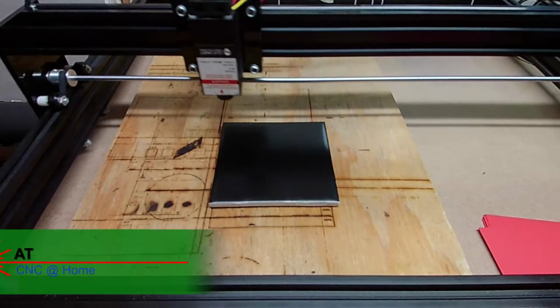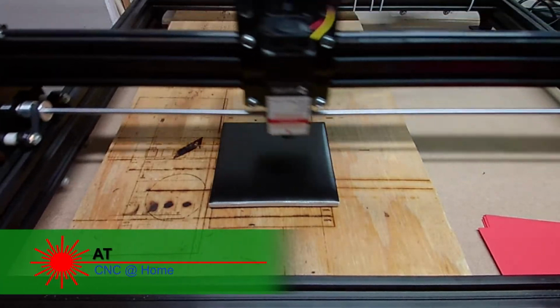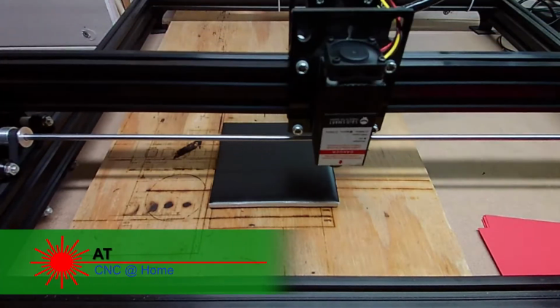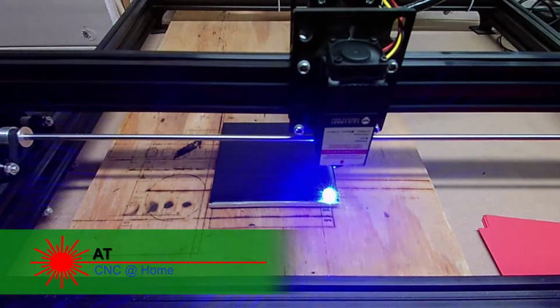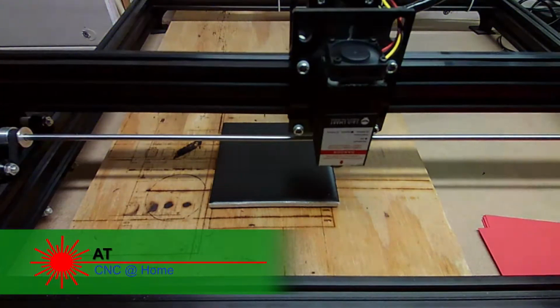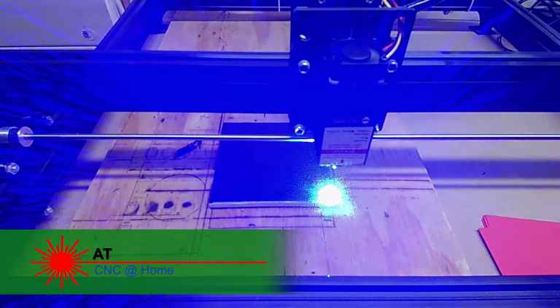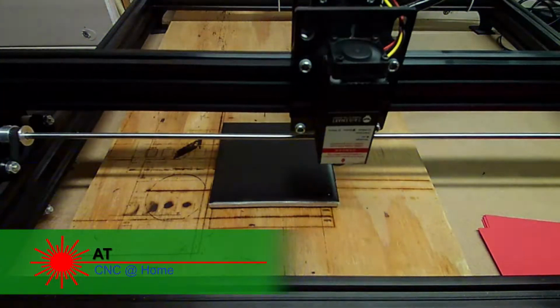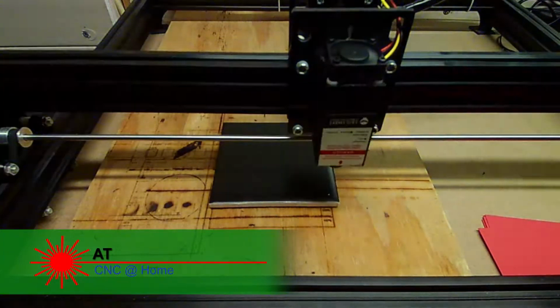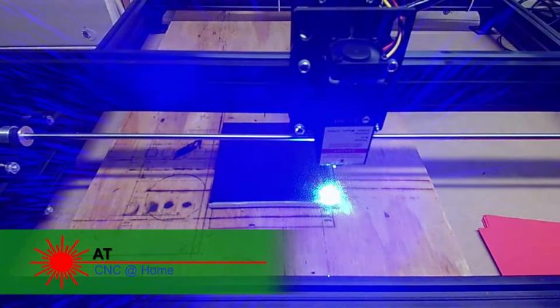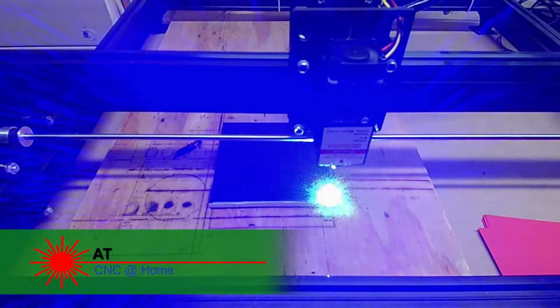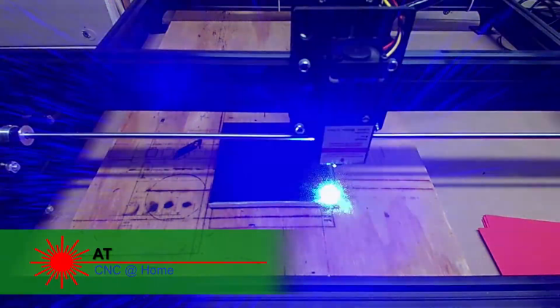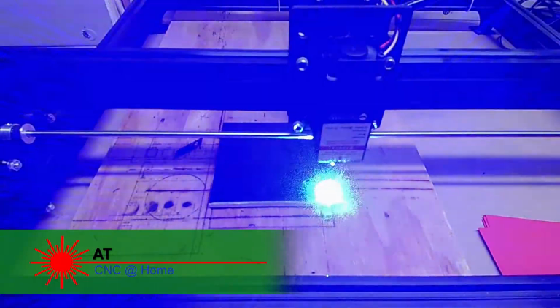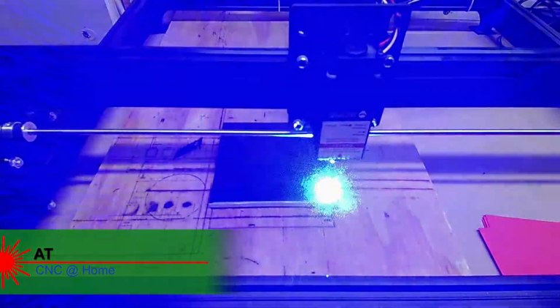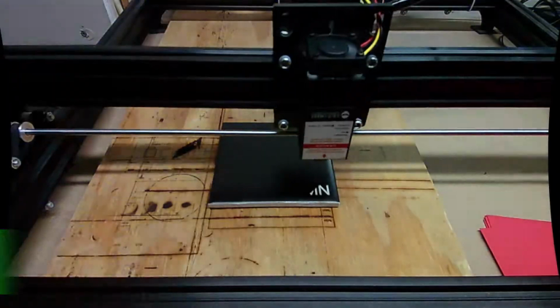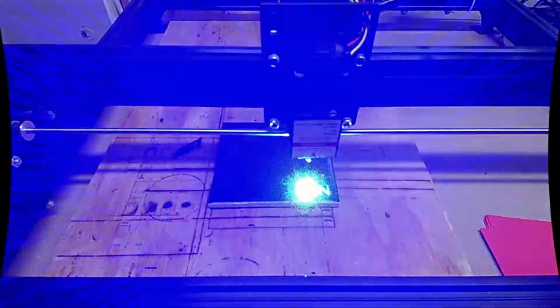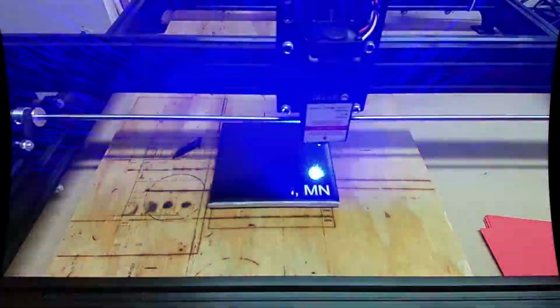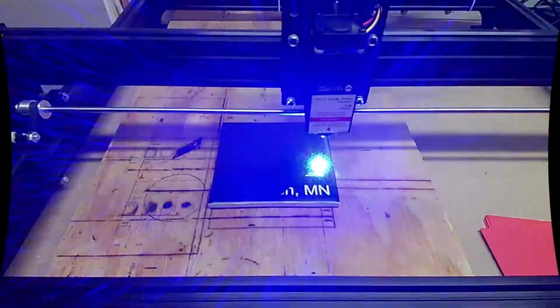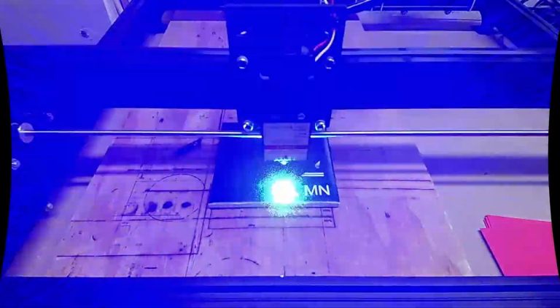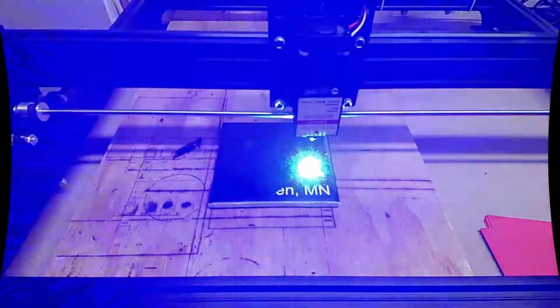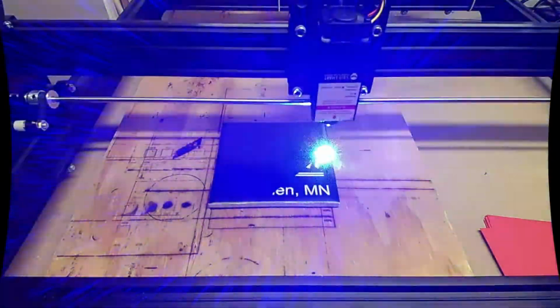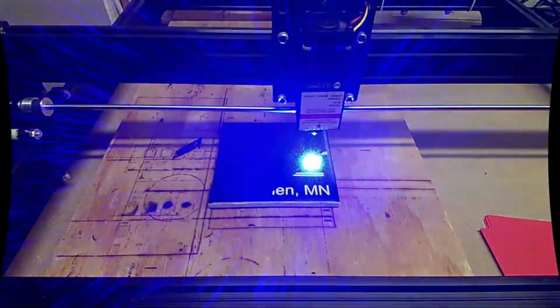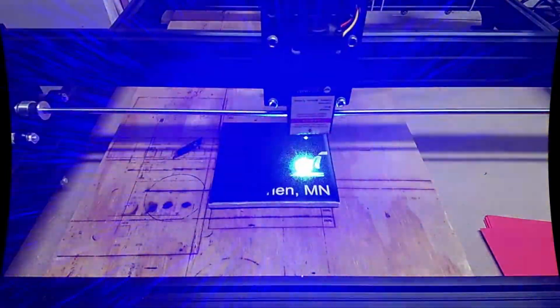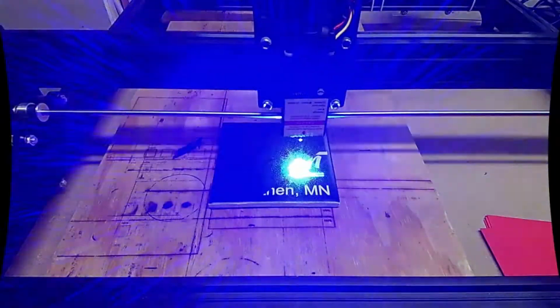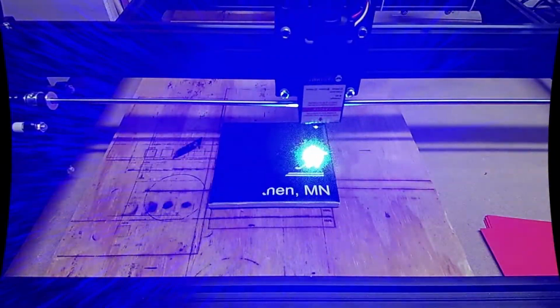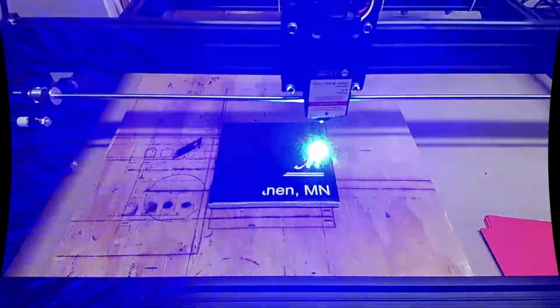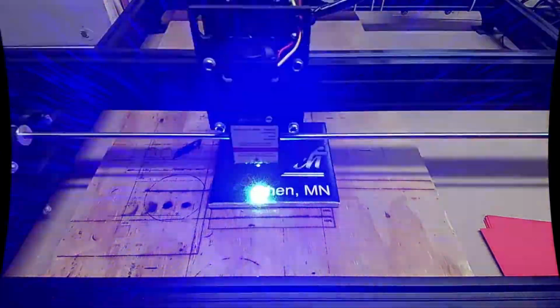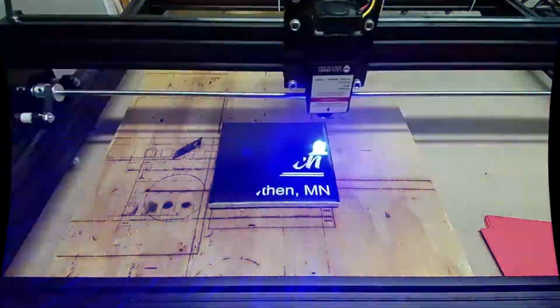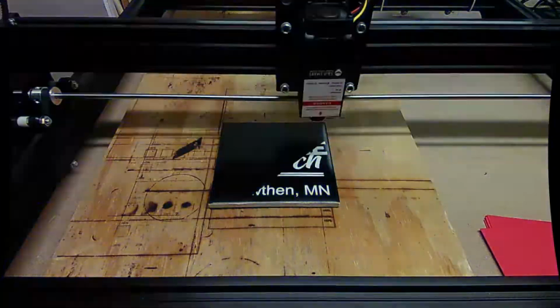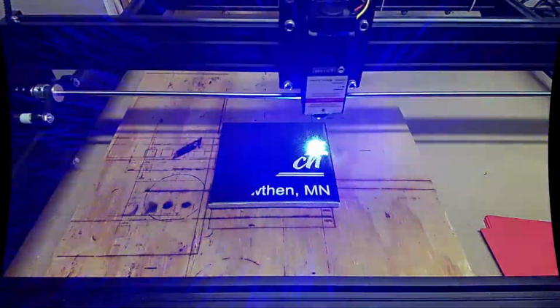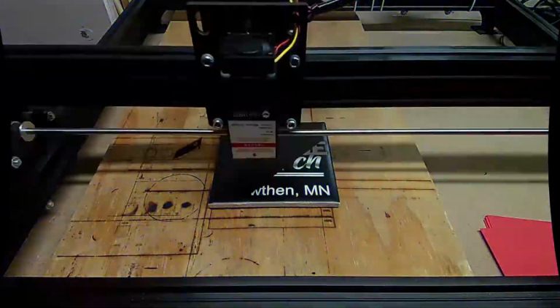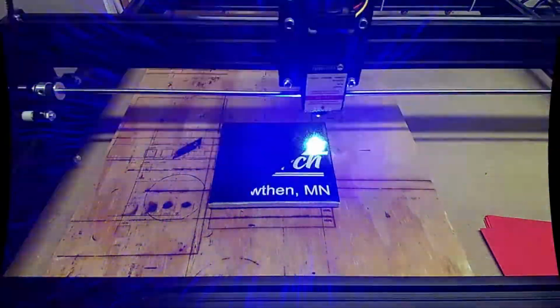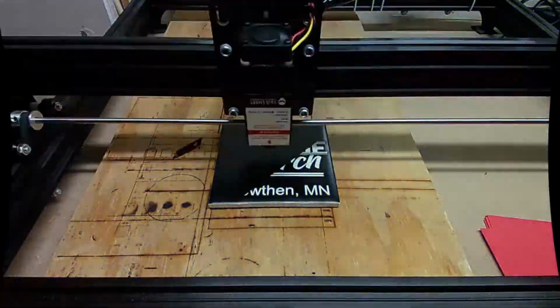Hi, AT from CNC at Home. After several modifications, tightening, loosening, and adjusting, I think maybe the laser waviness has been solved.